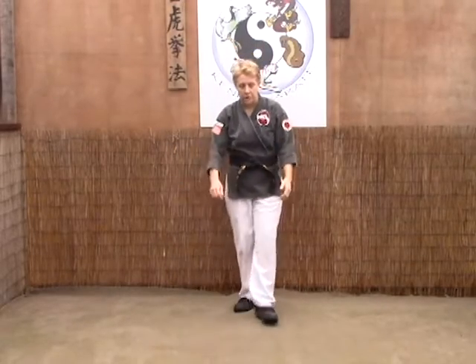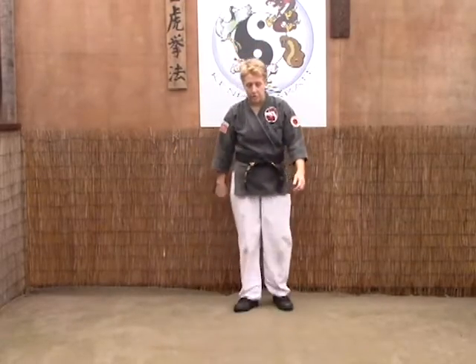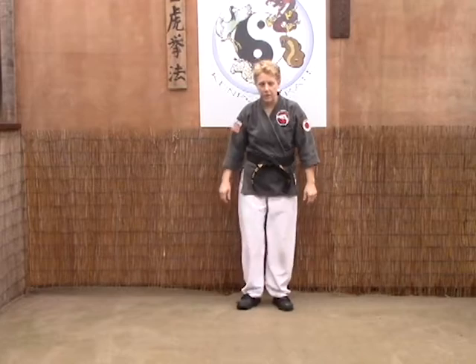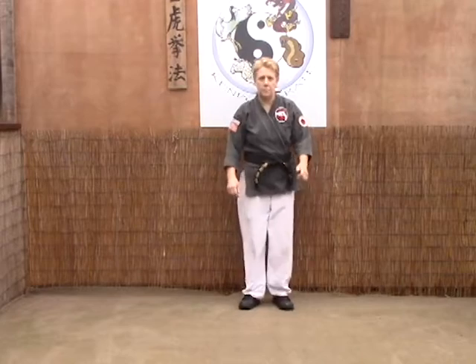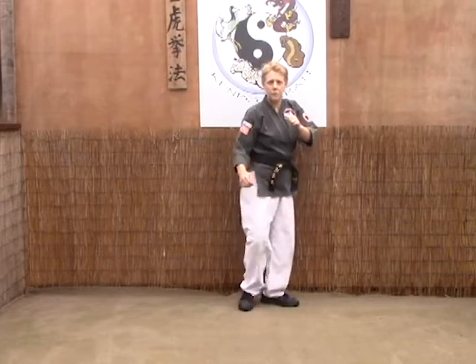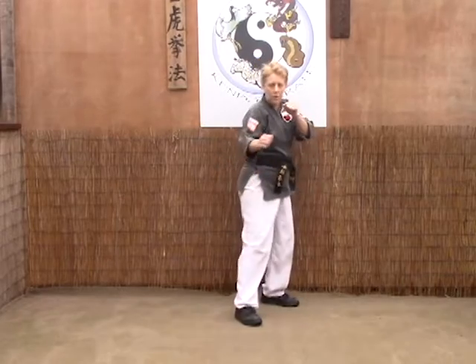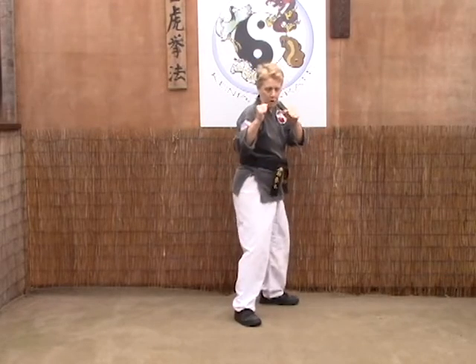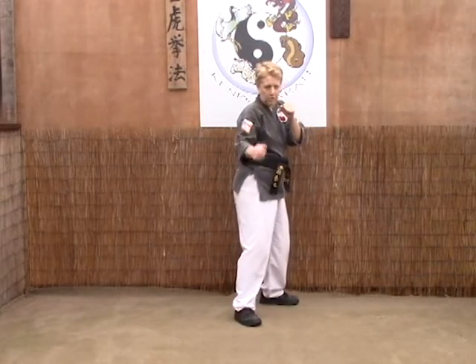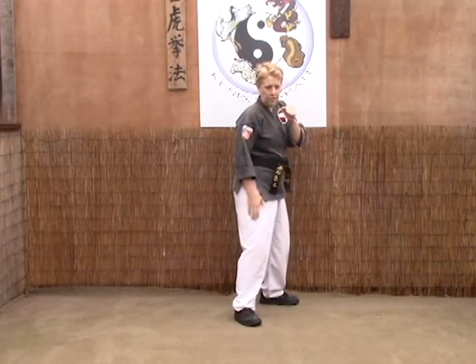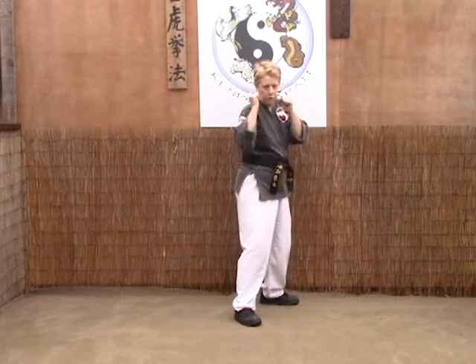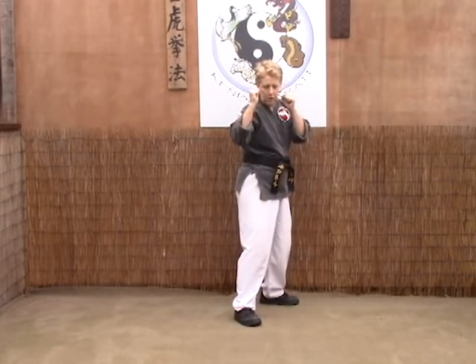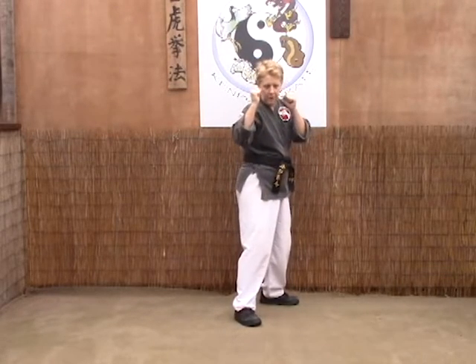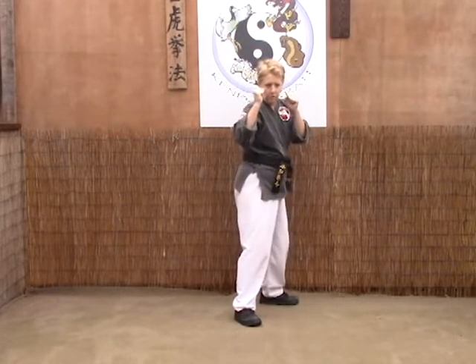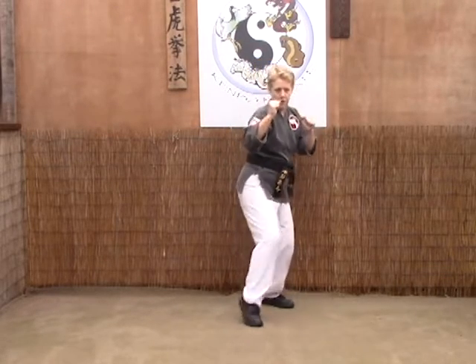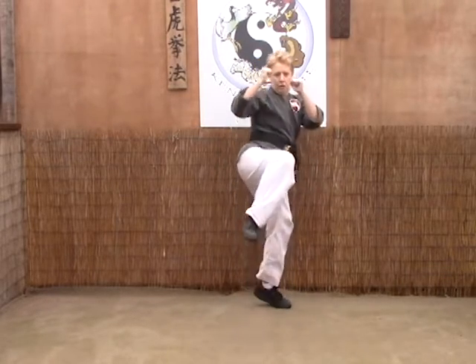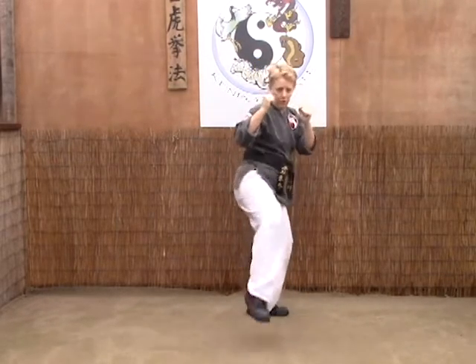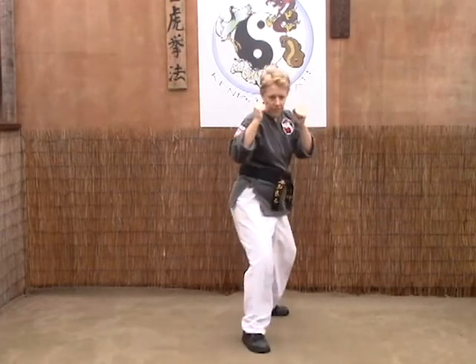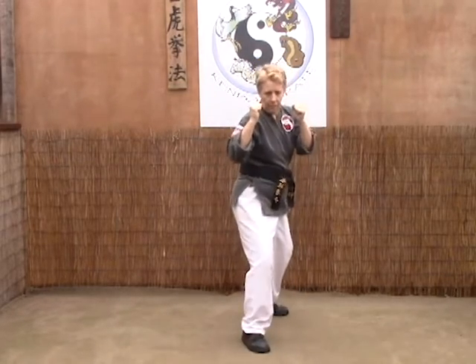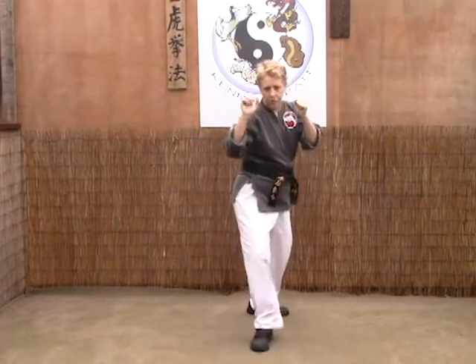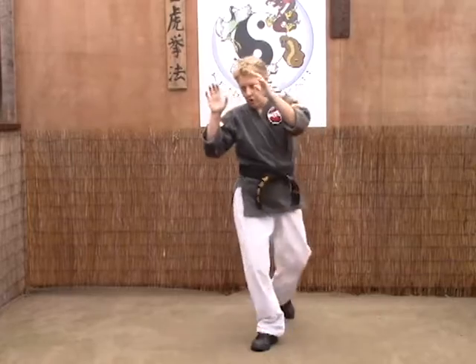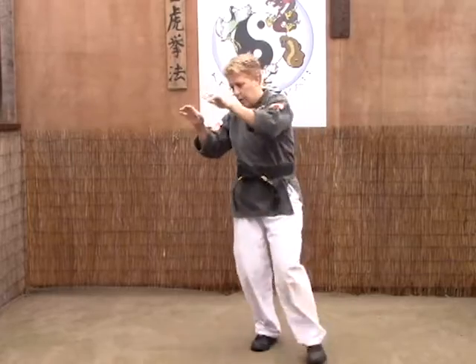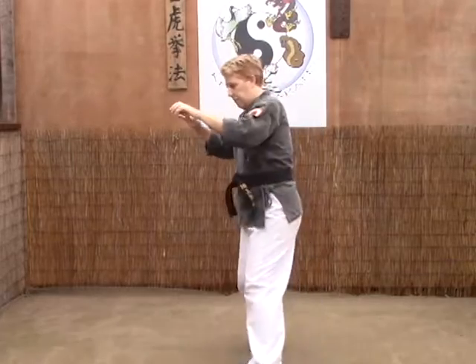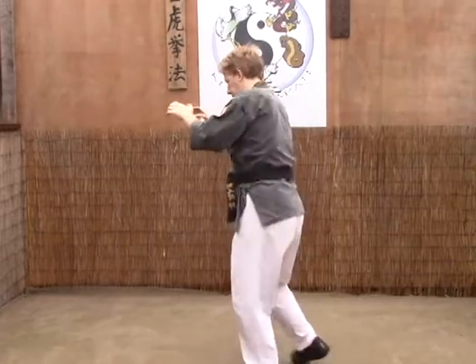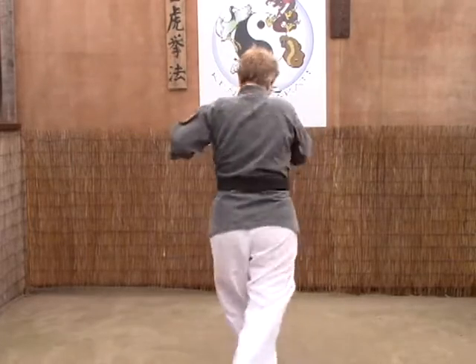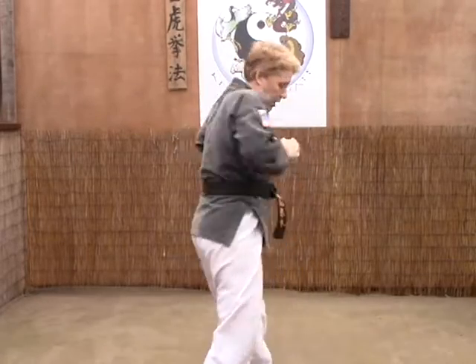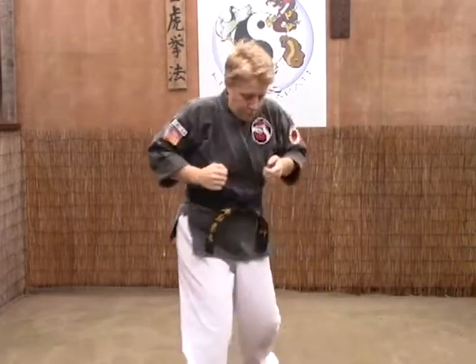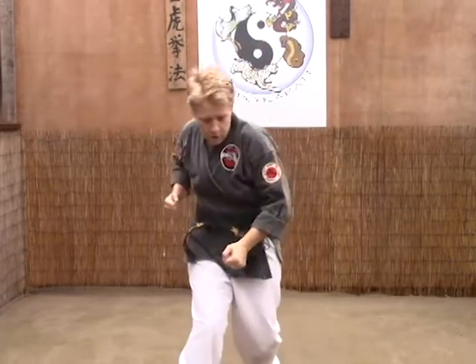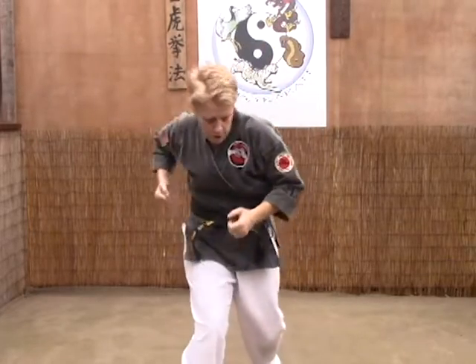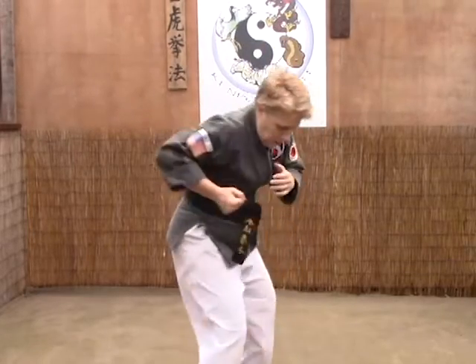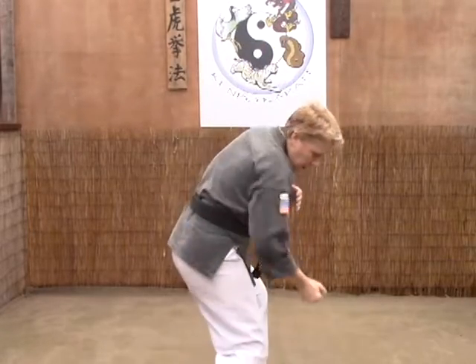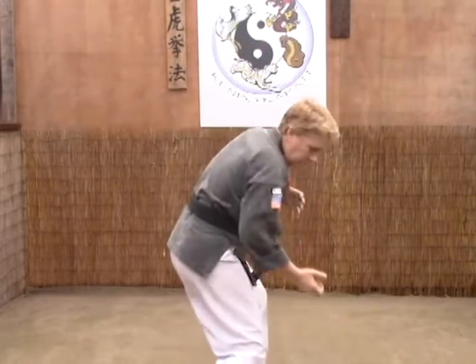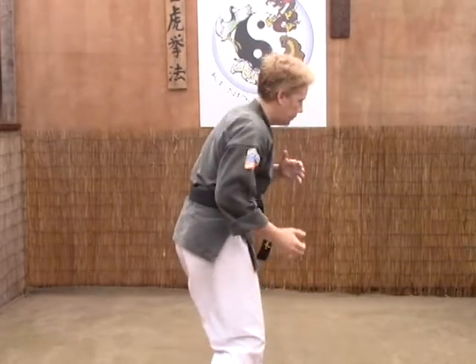Last time from this angle. From our power side forward, so we've got our right leg forward: stomp down, grab, throw them down and punch.